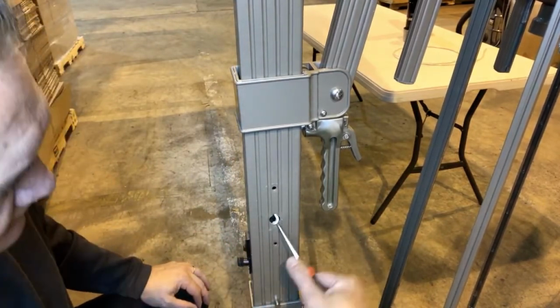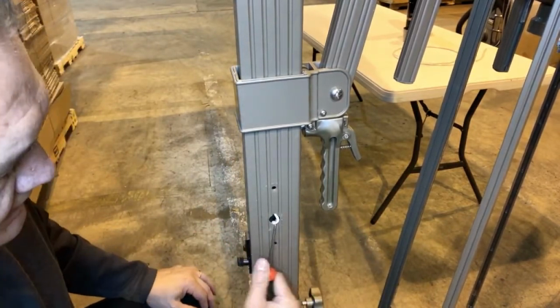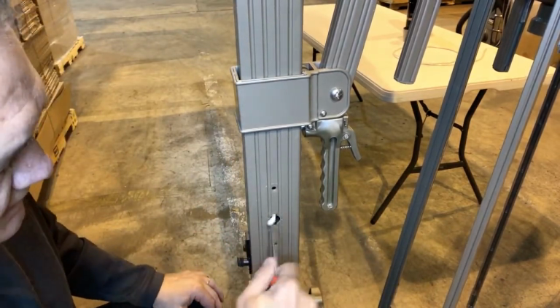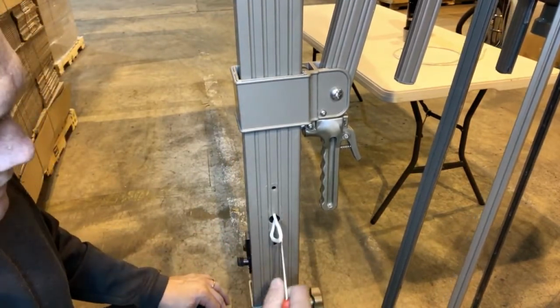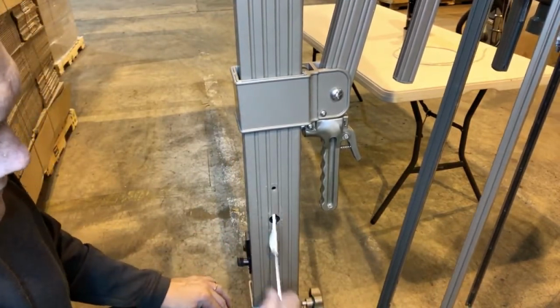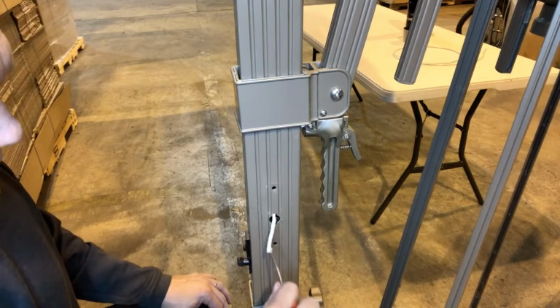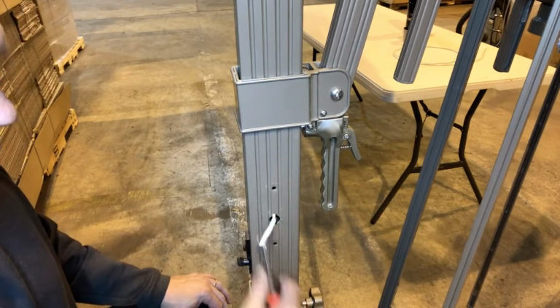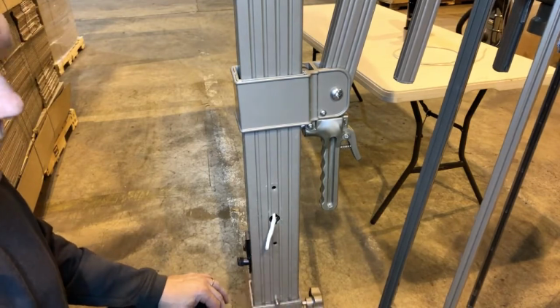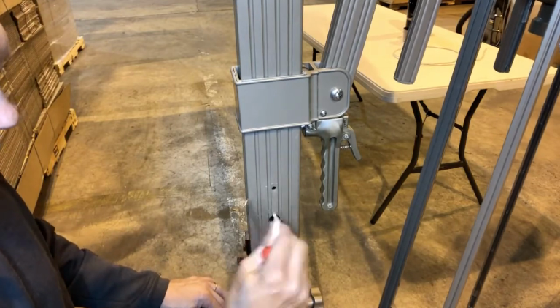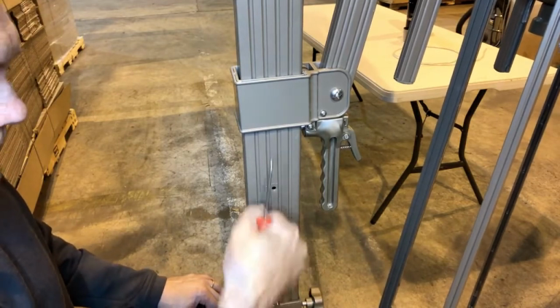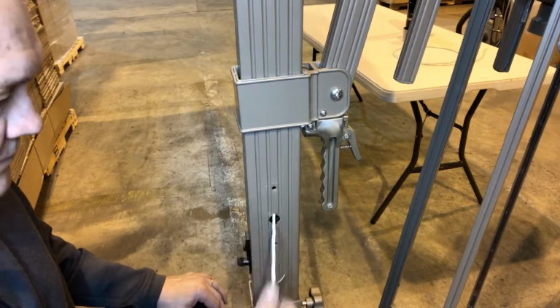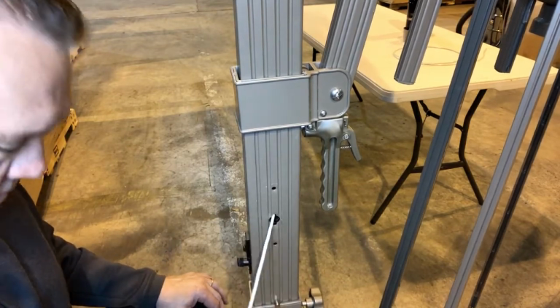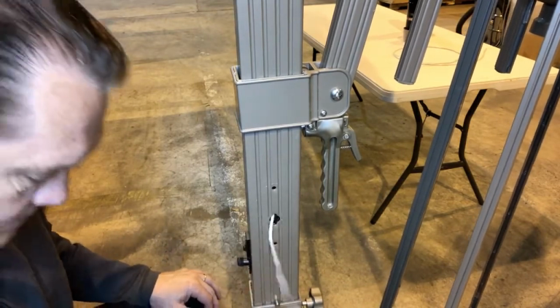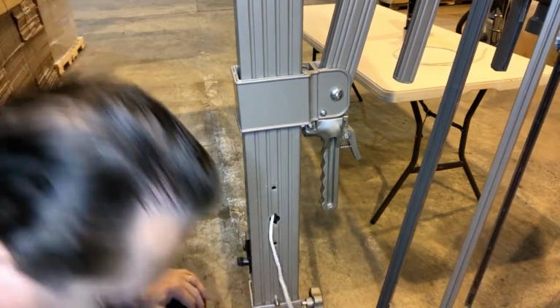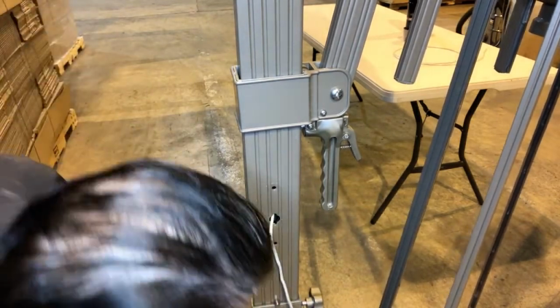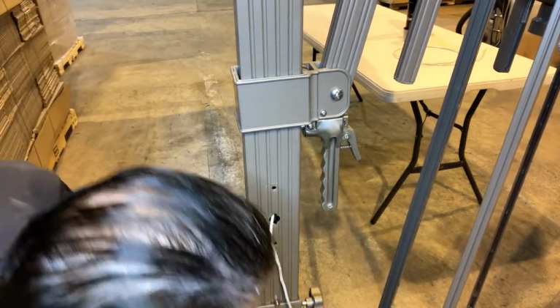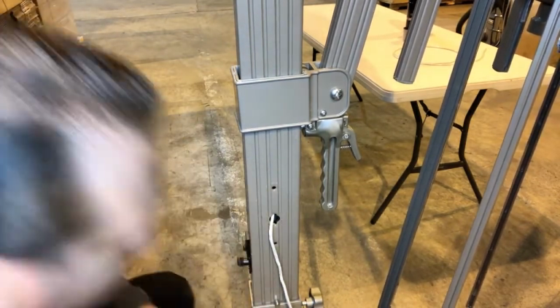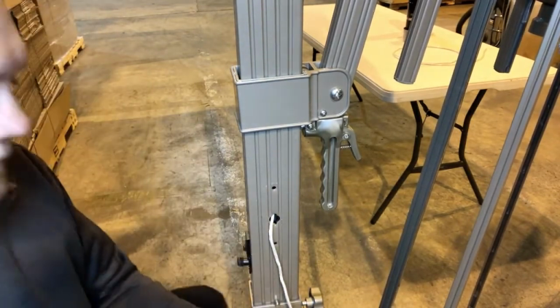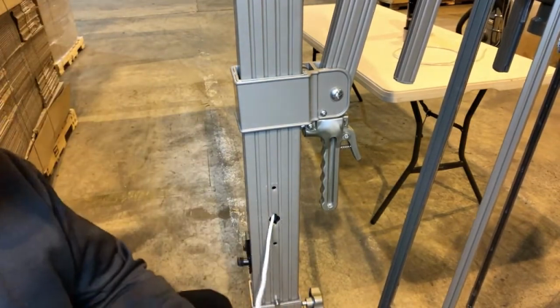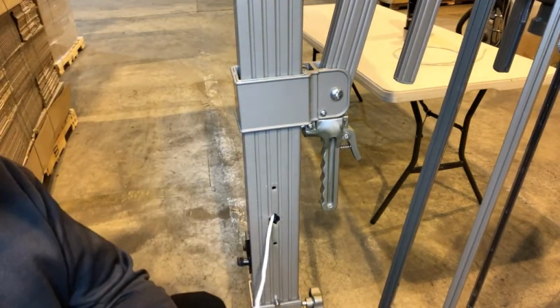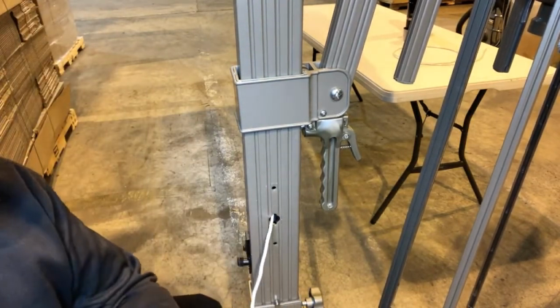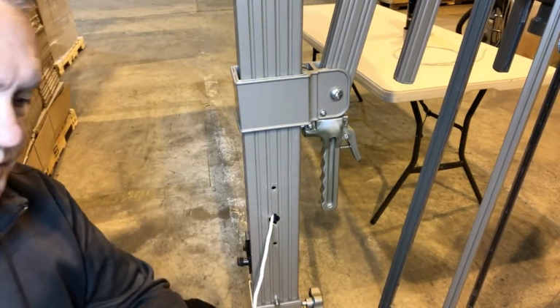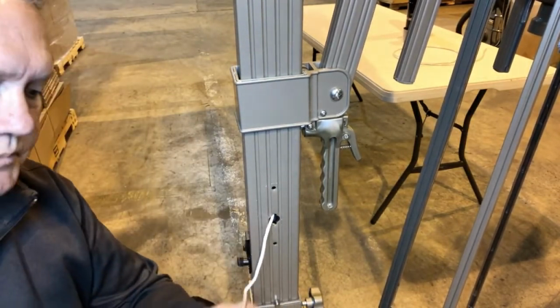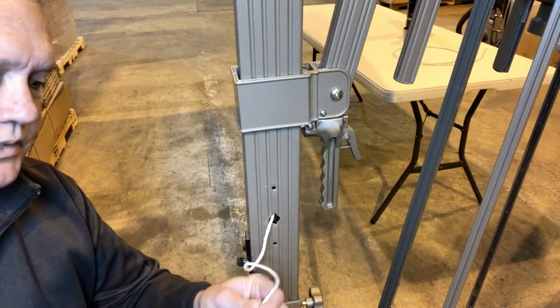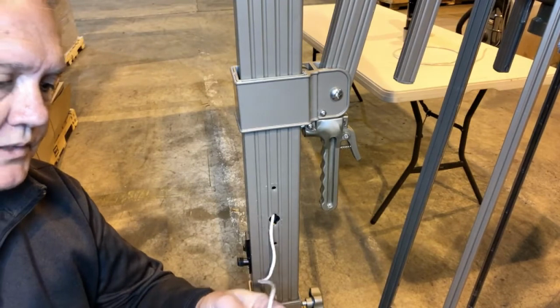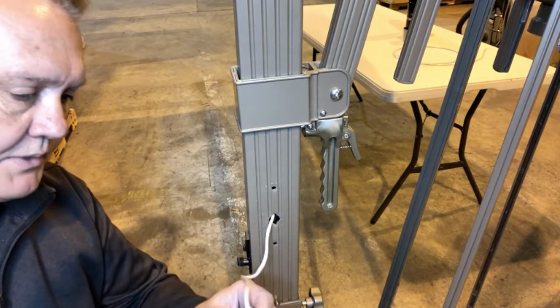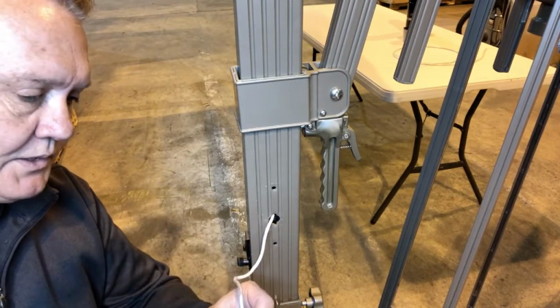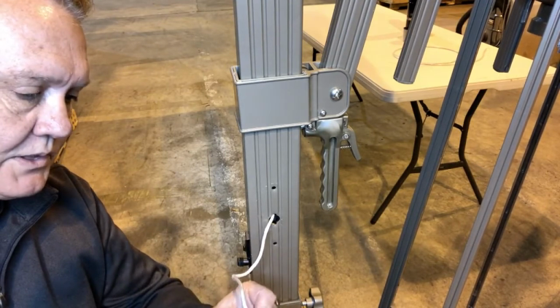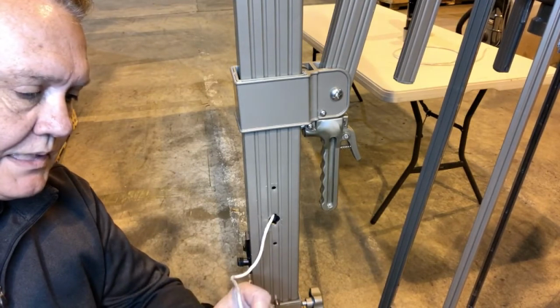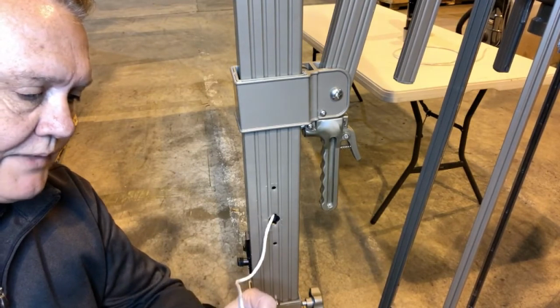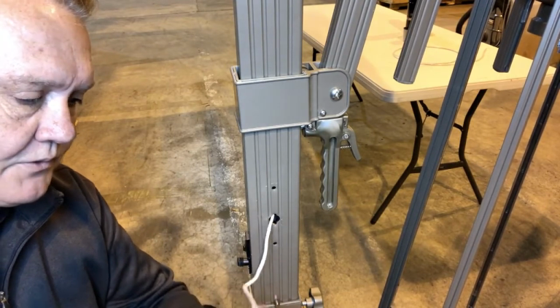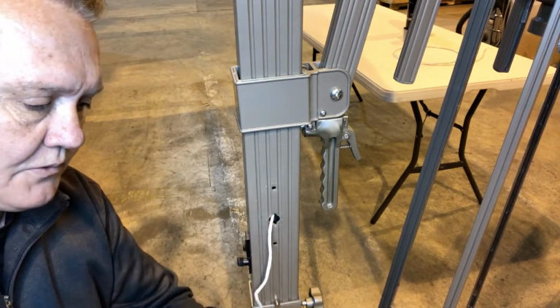See how easy that was? I'm just going to pull the rope through. There's the end of our rope. If you have to trim it, go ahead and do that. Then you're just going to slide it back through your hole.